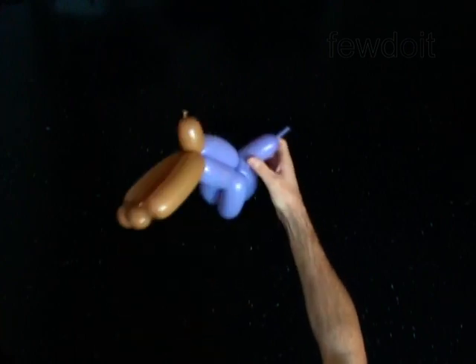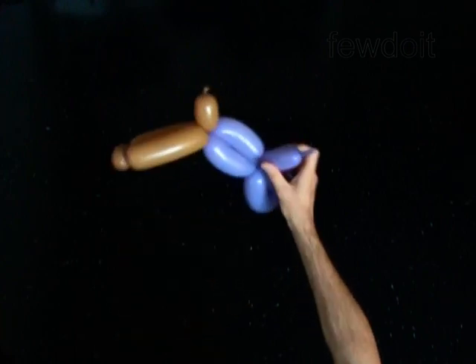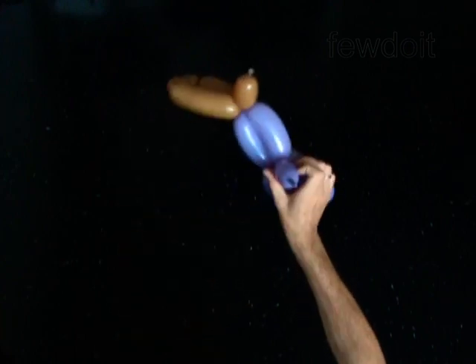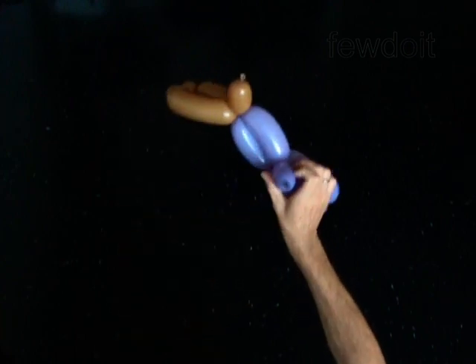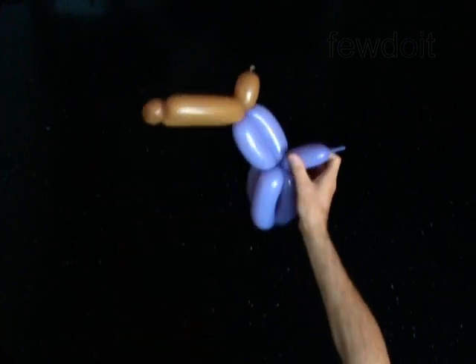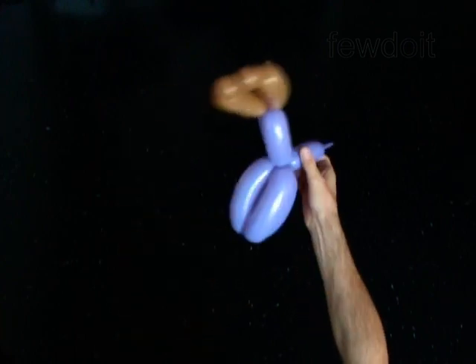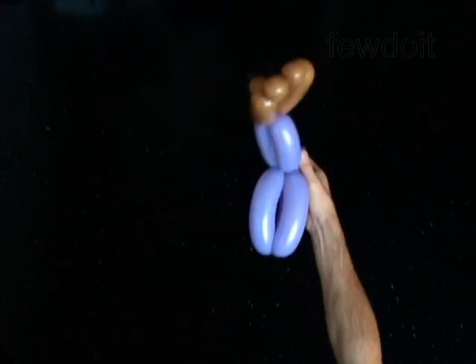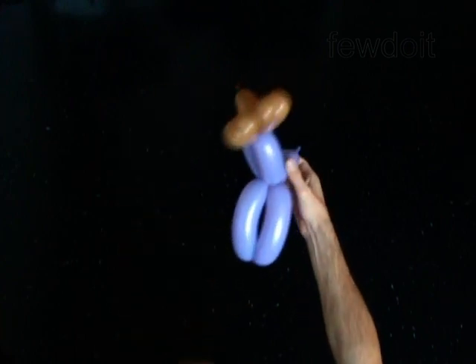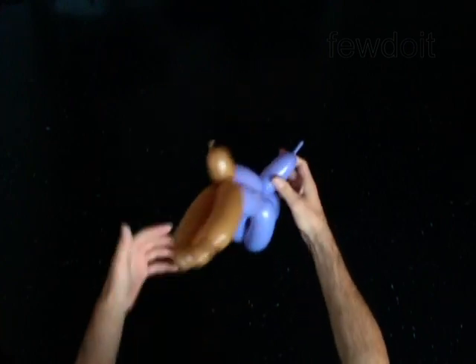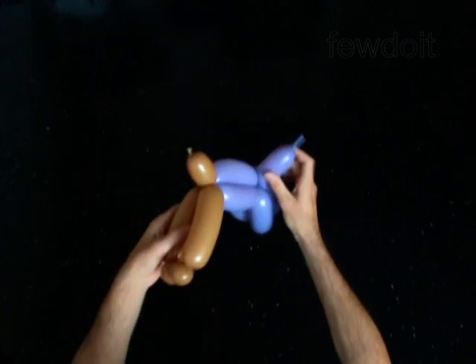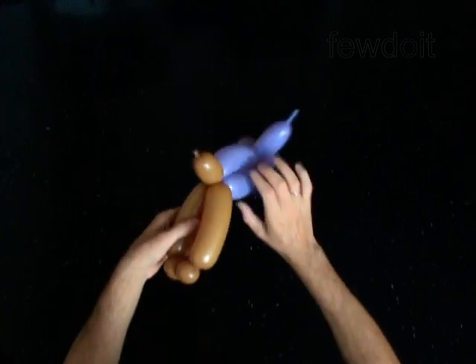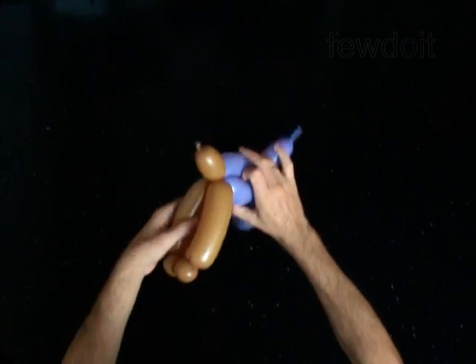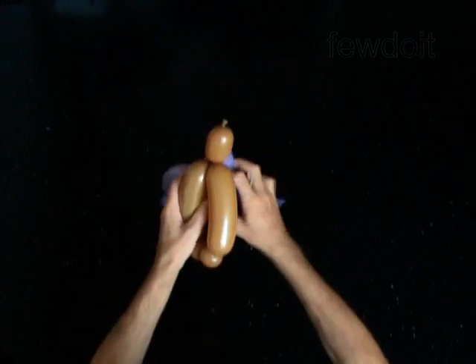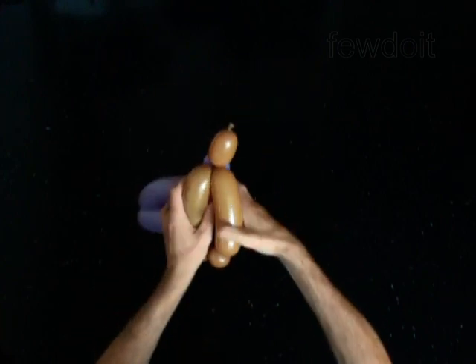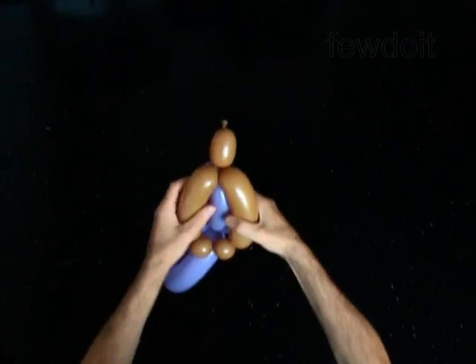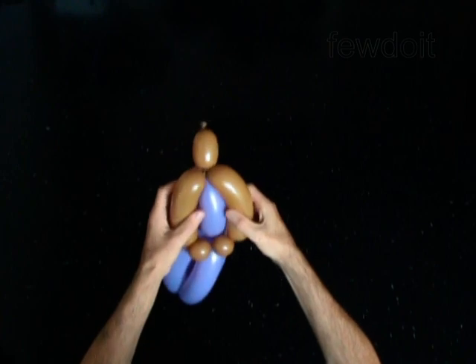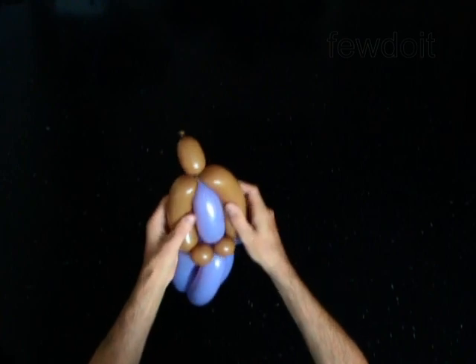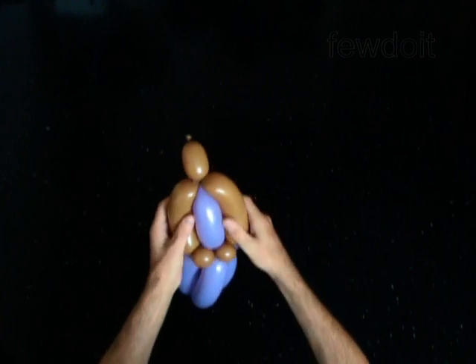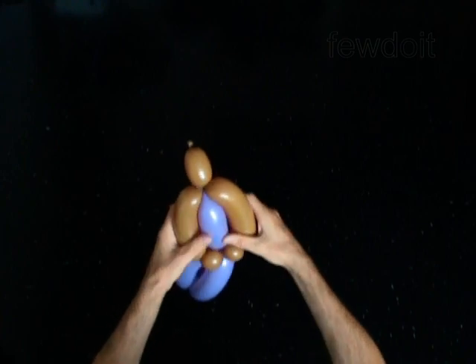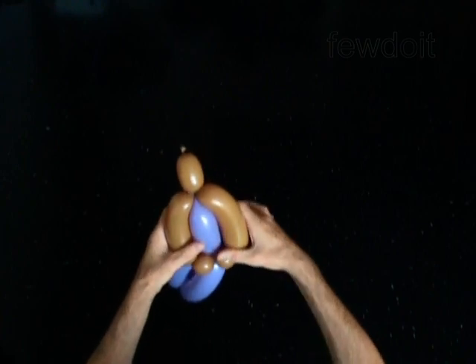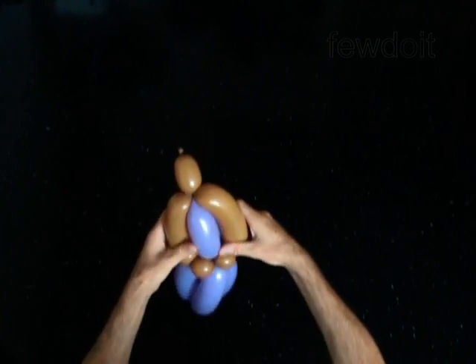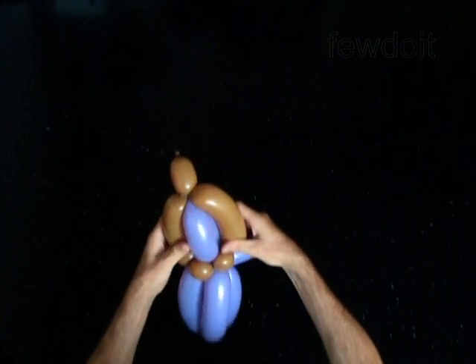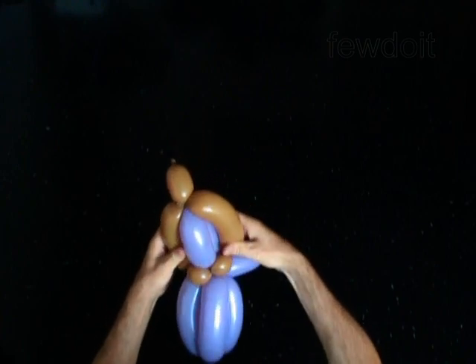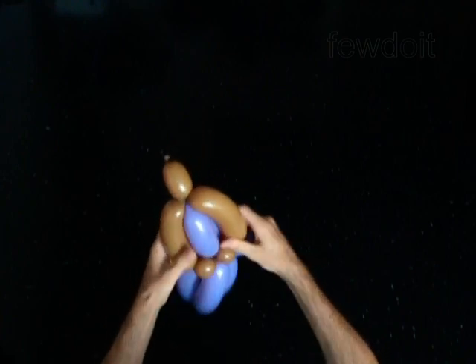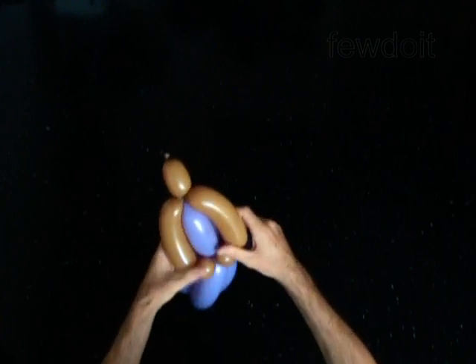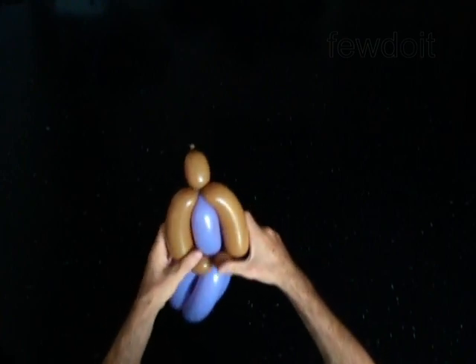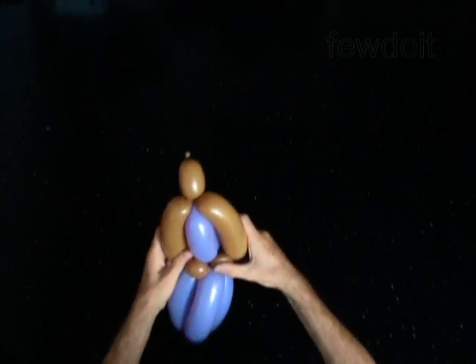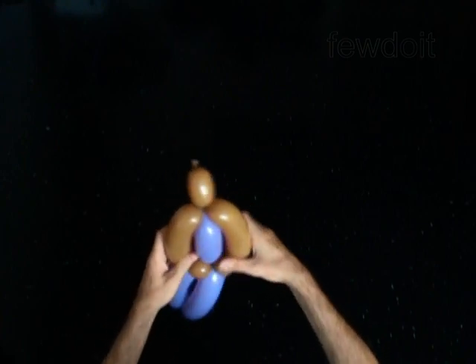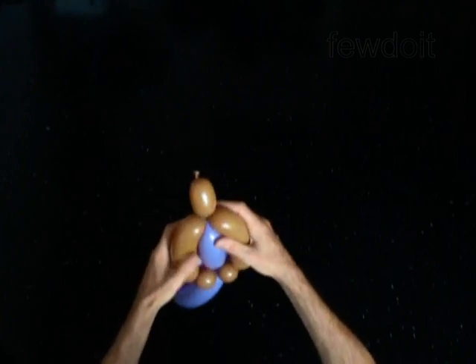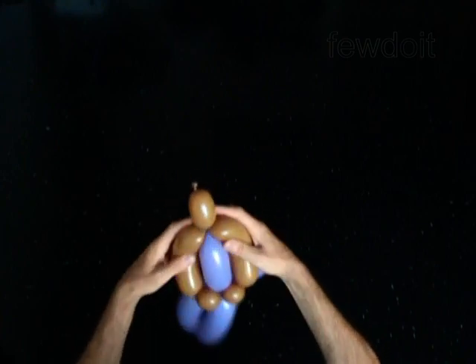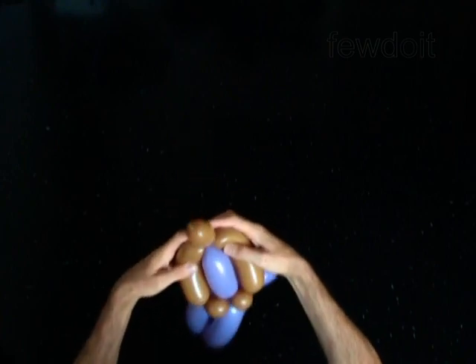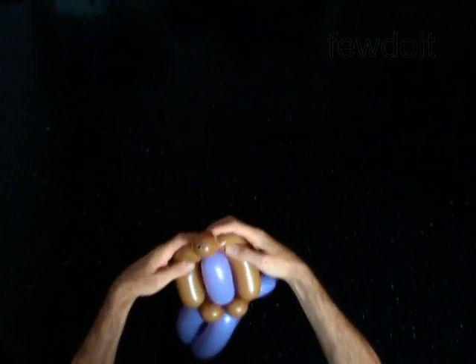I like my doll to hold her arms along the body. To keep the arms in this position I force the arms between upper and lower parts of the body.